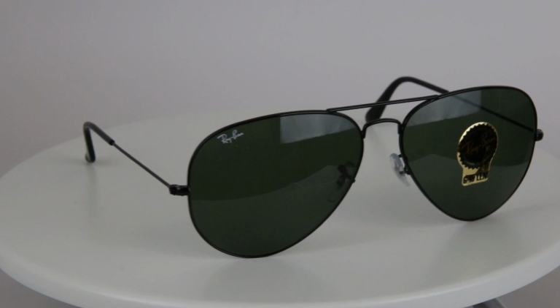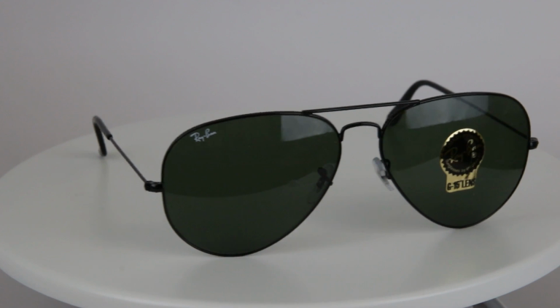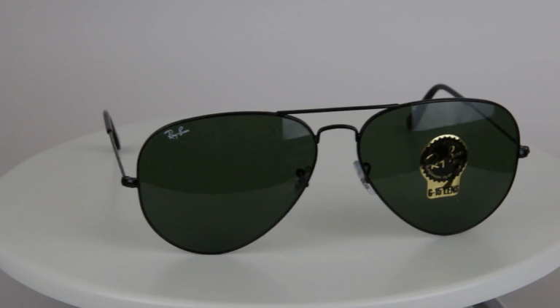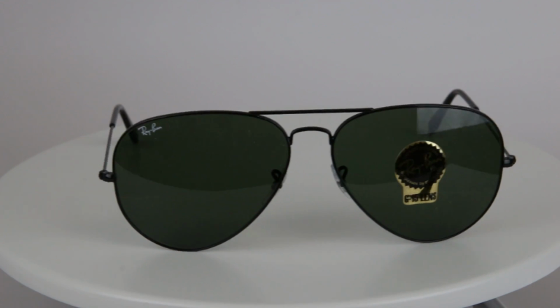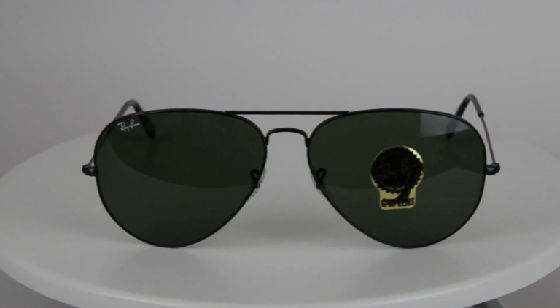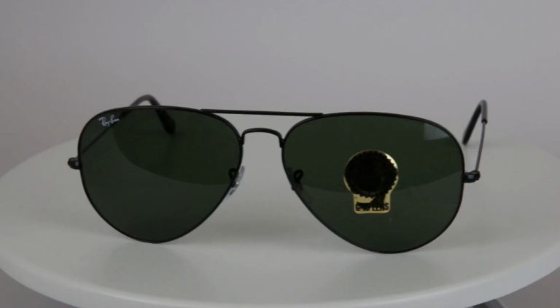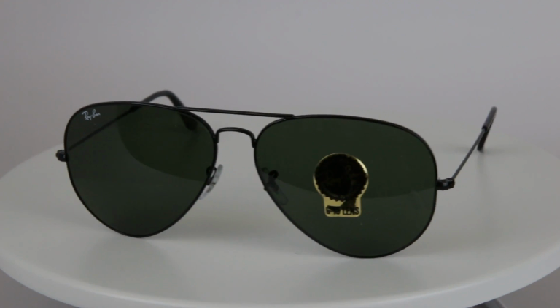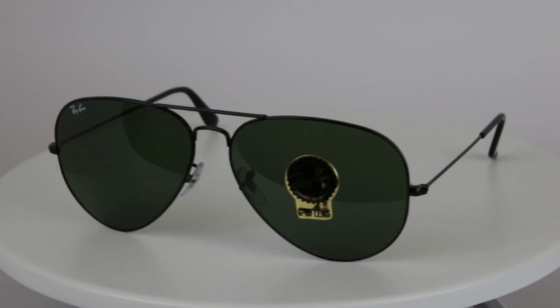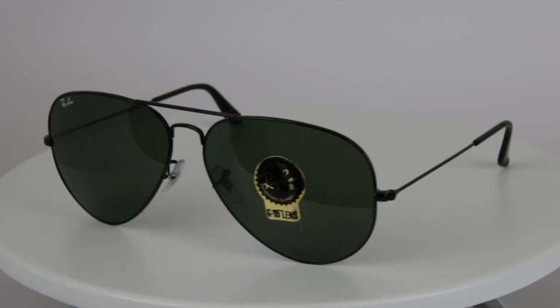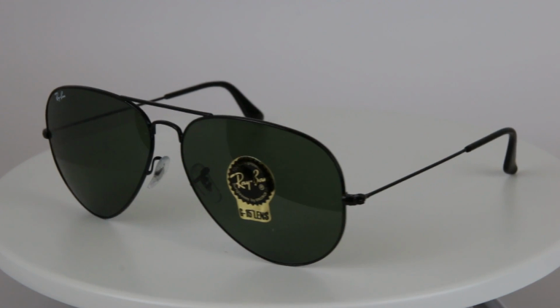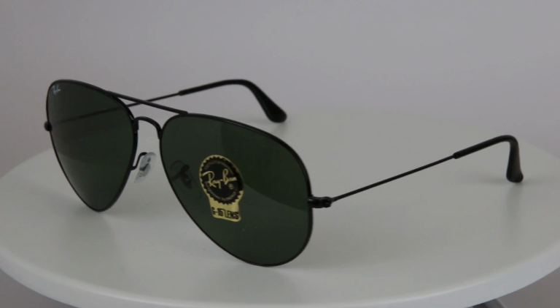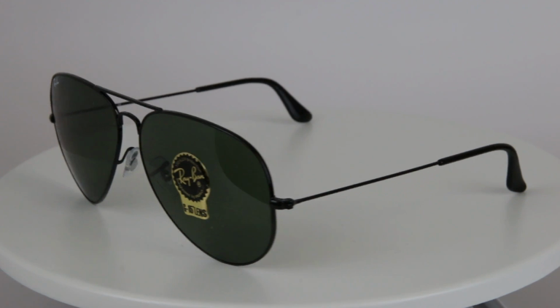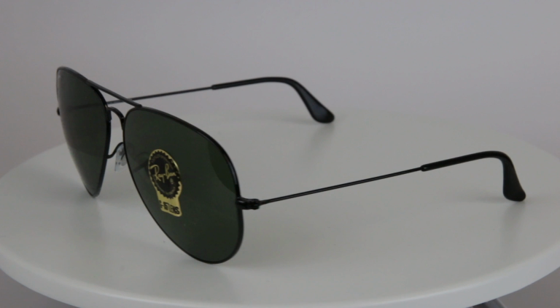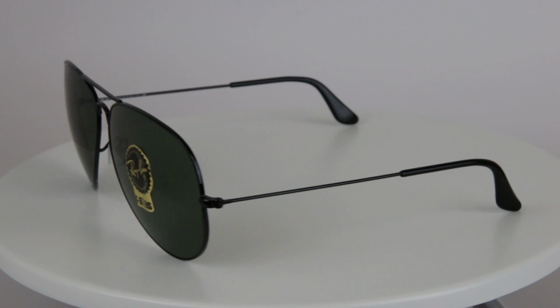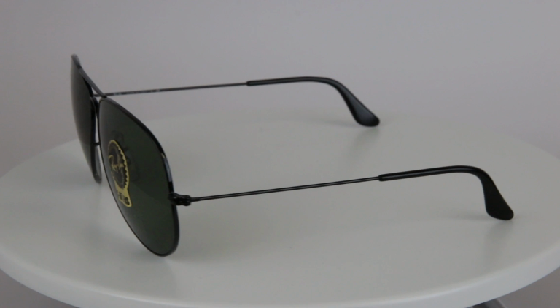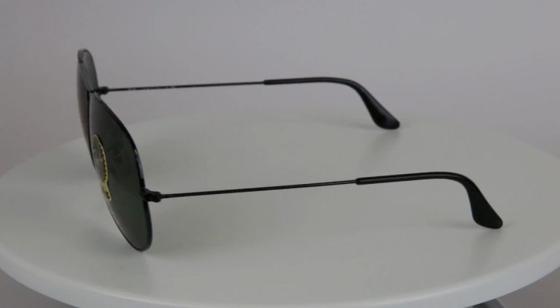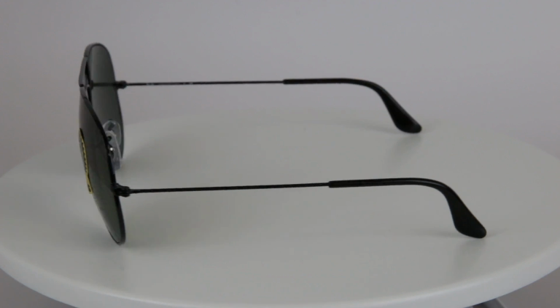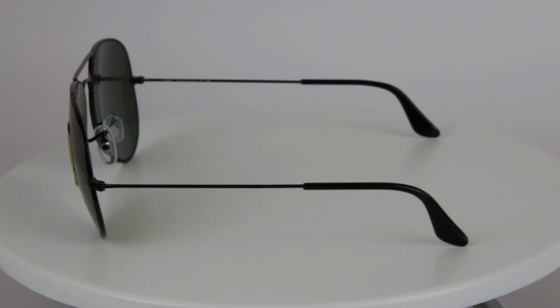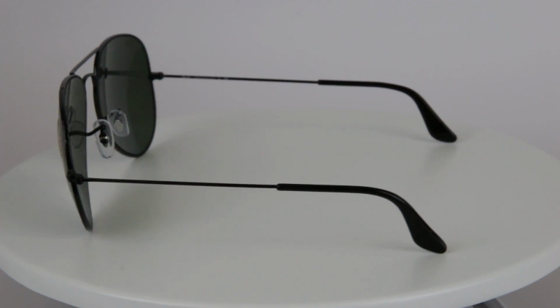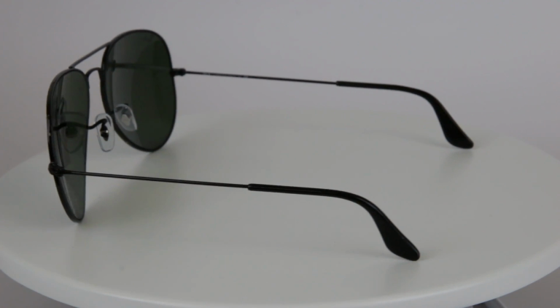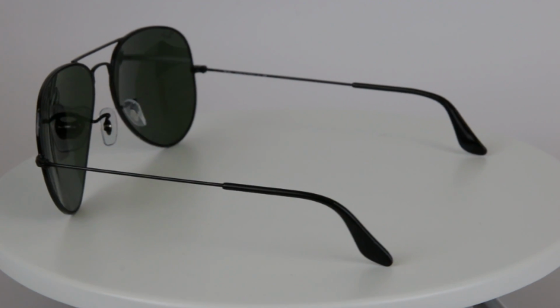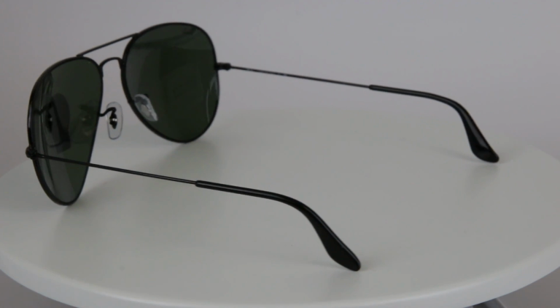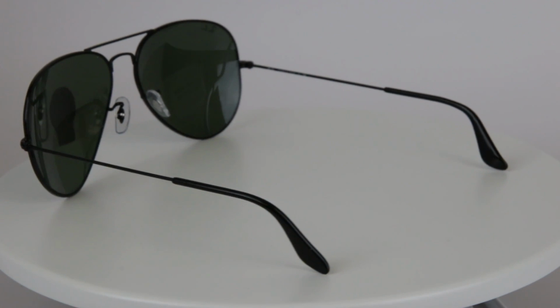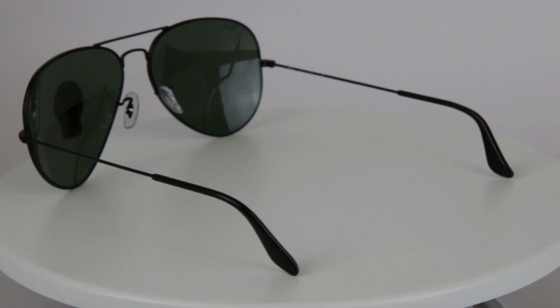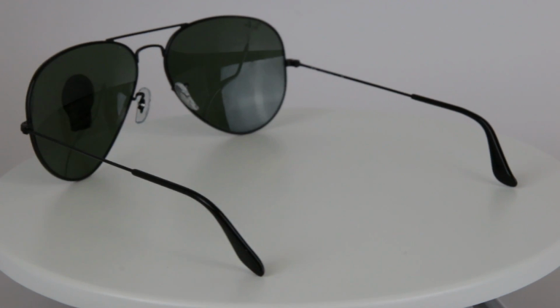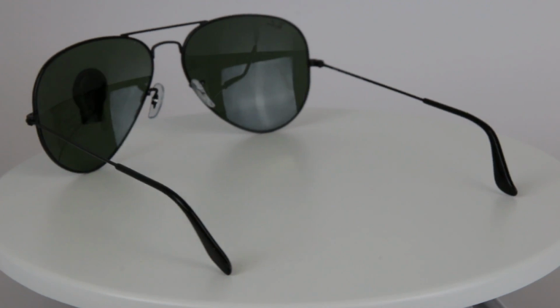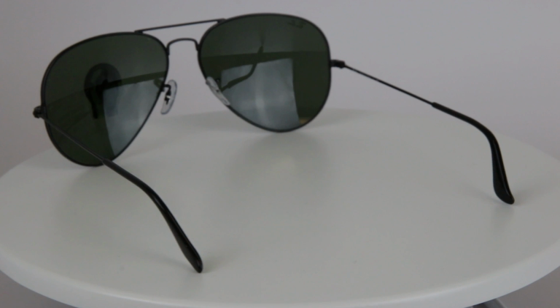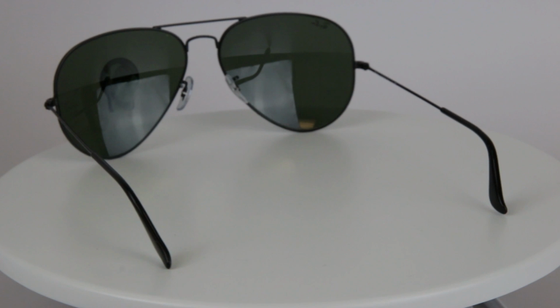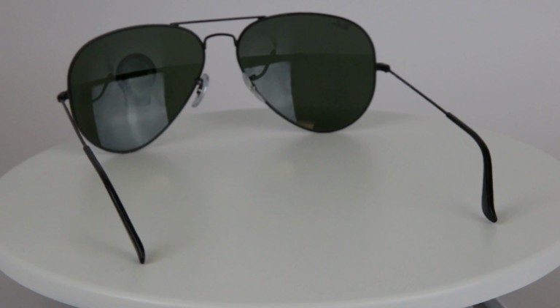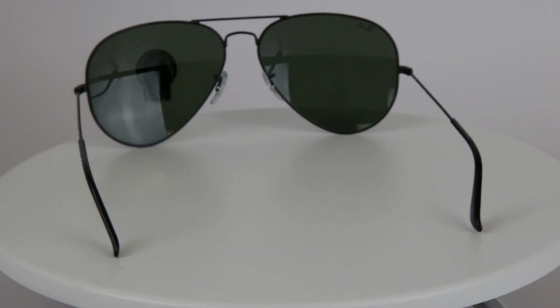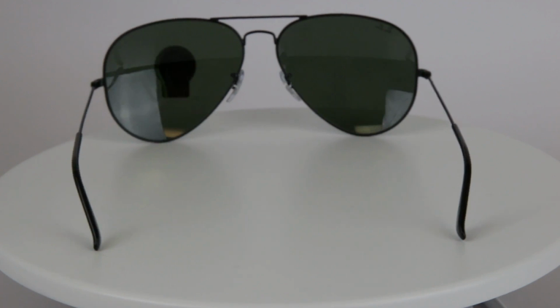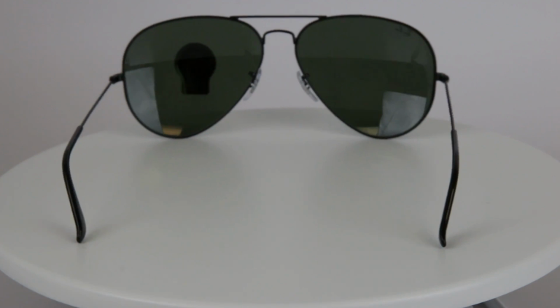Hey, this is Bobby with eyeglasses123.com and today I'm excited to share with you a pair of Ray-Ban Aviators we have. These are the RB3026s — the large metal two aviator sunglasses.